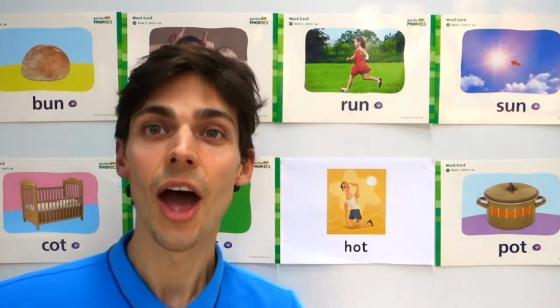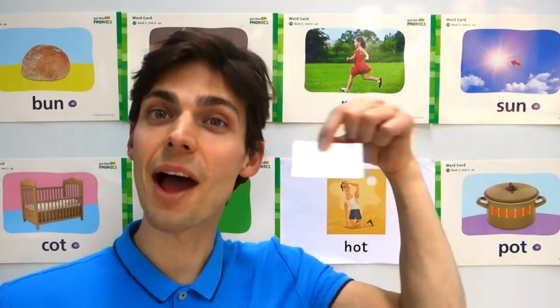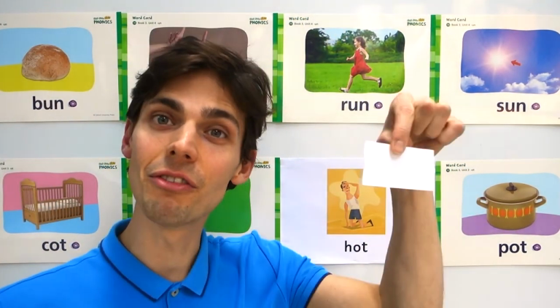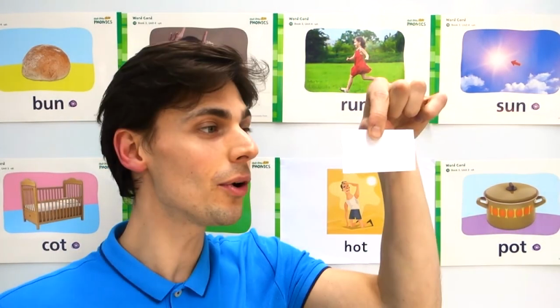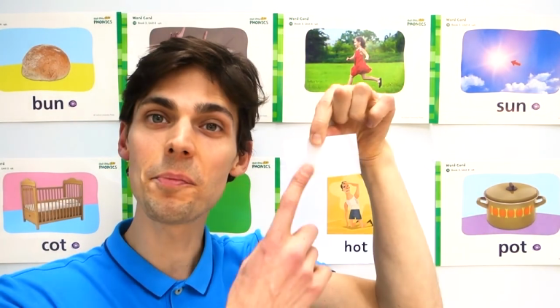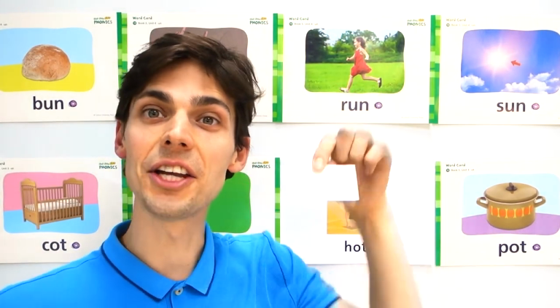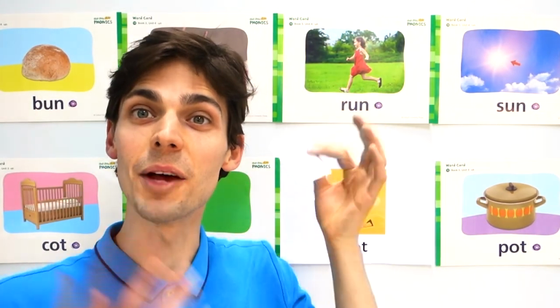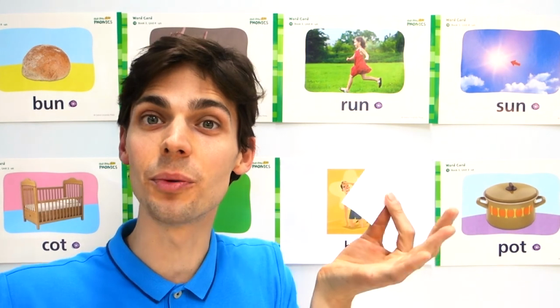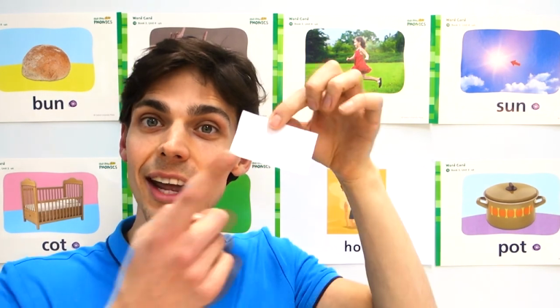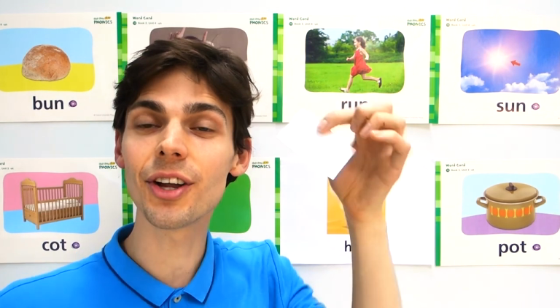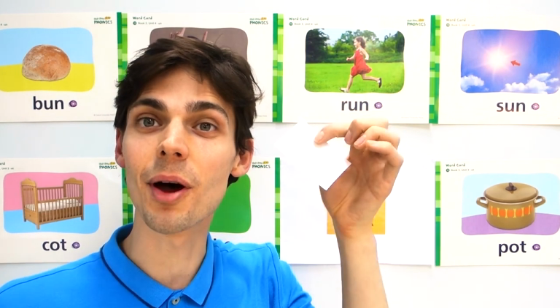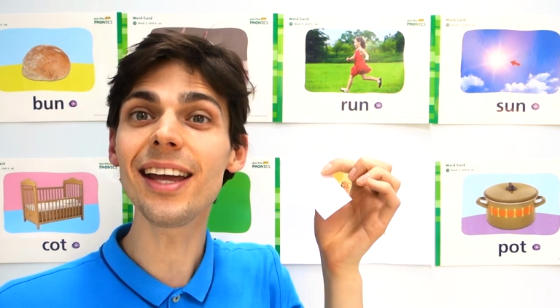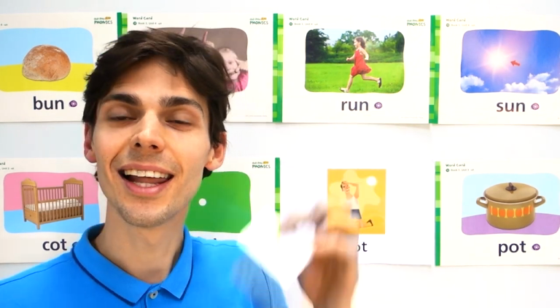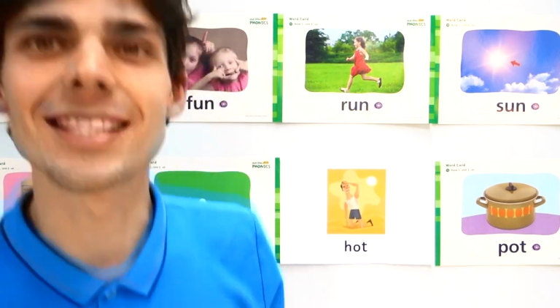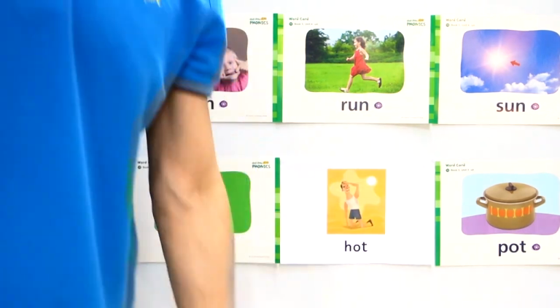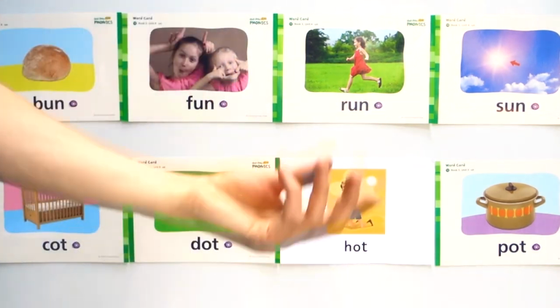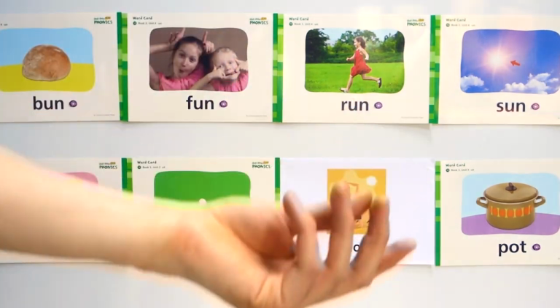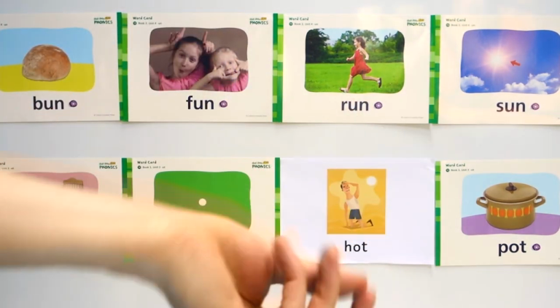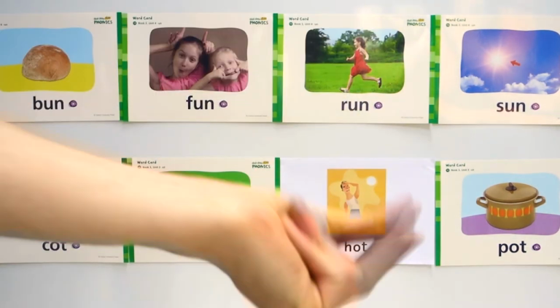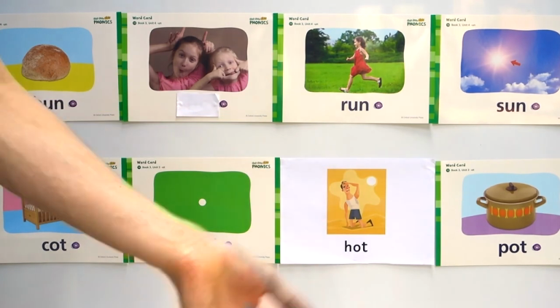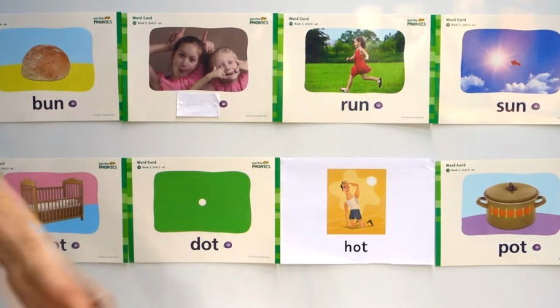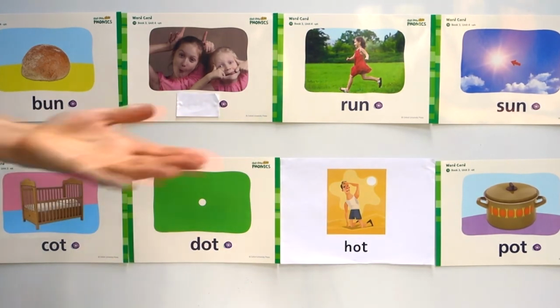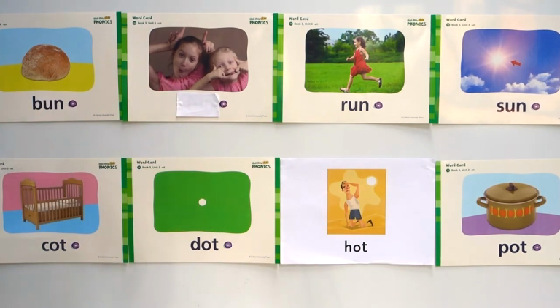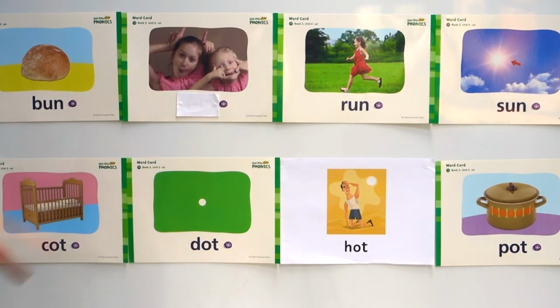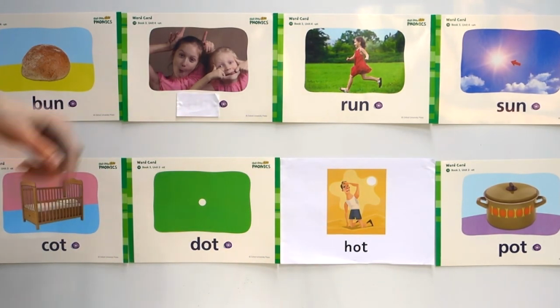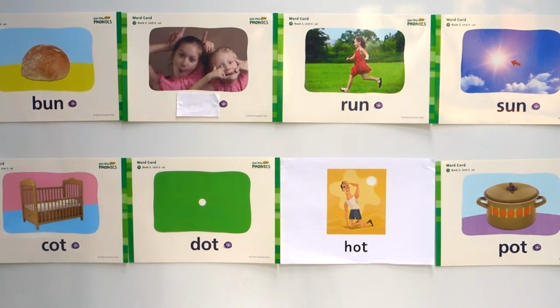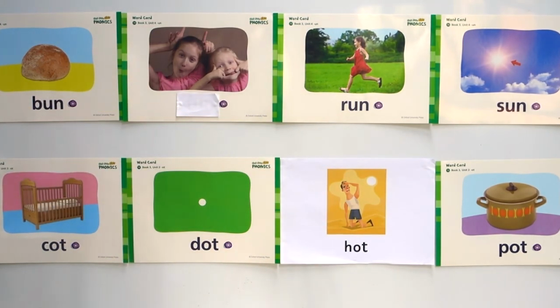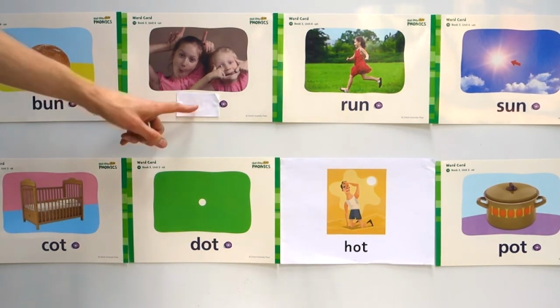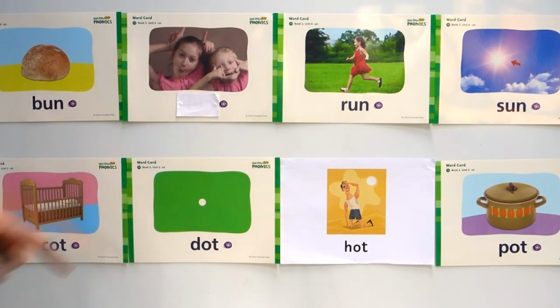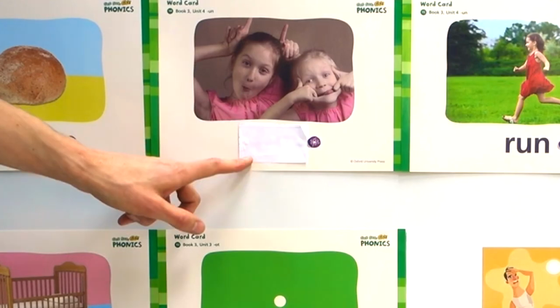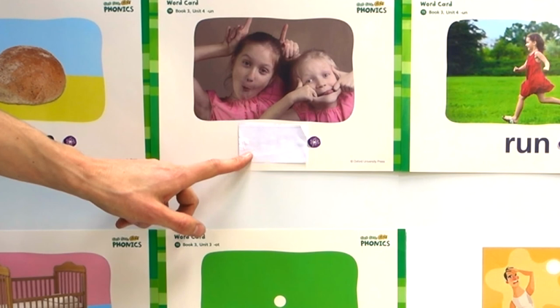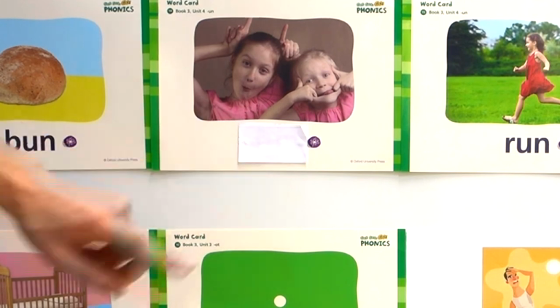I will cover the word up and you have to tell me which word I covered up. Are we ready? Let's see. Okay, three, two, one. Which word did I cover up? This one here — do you remember what it is?